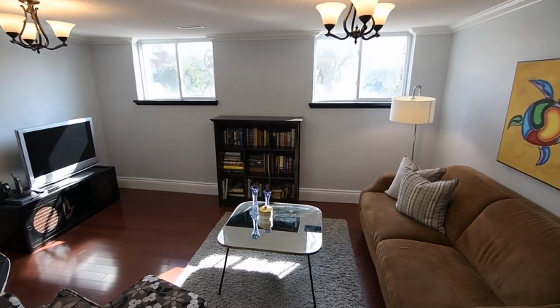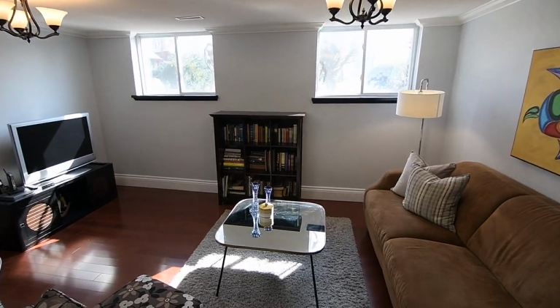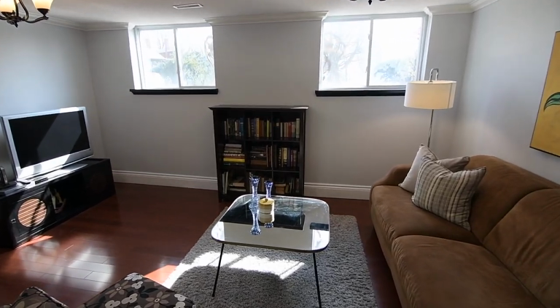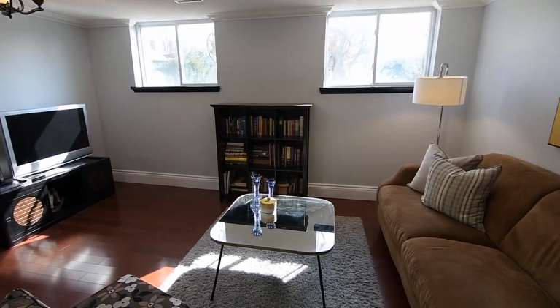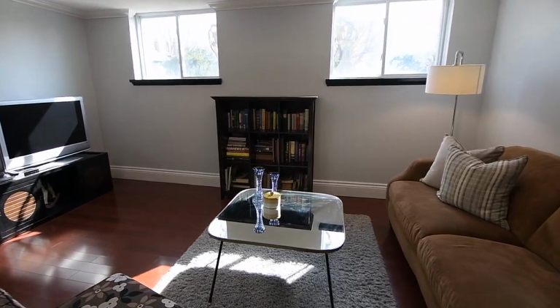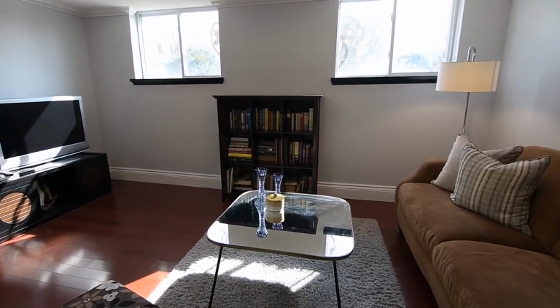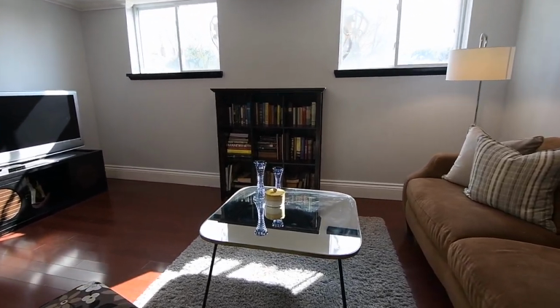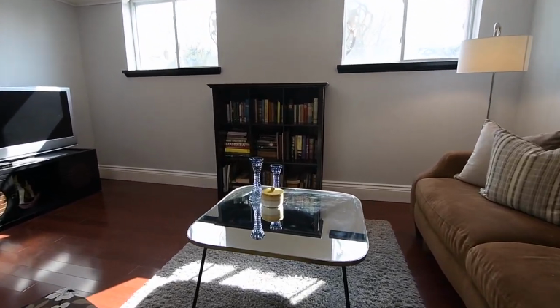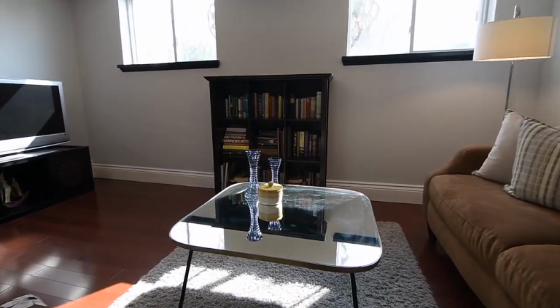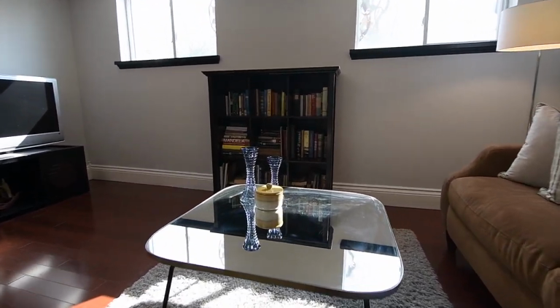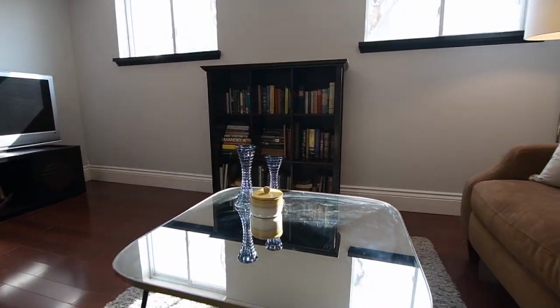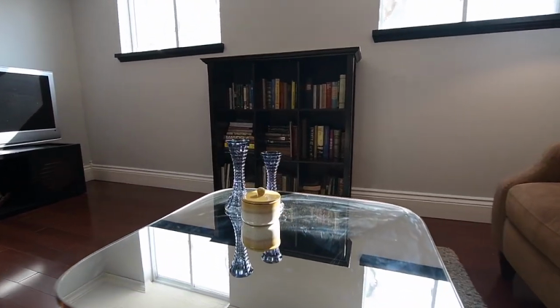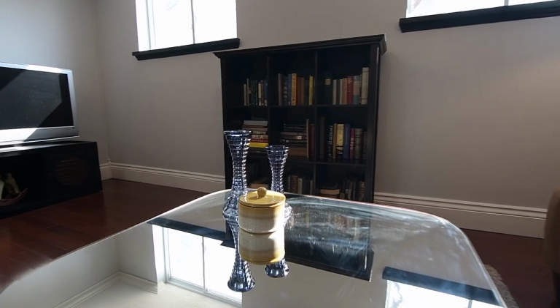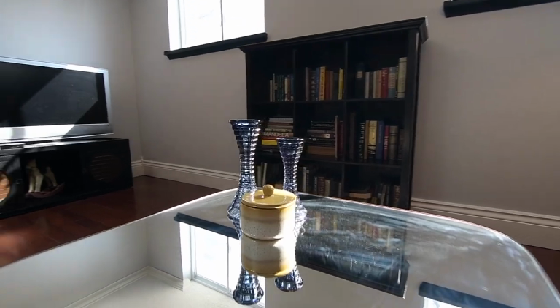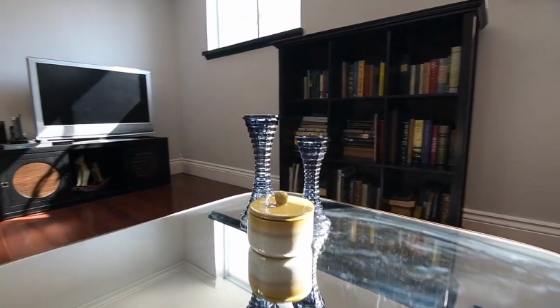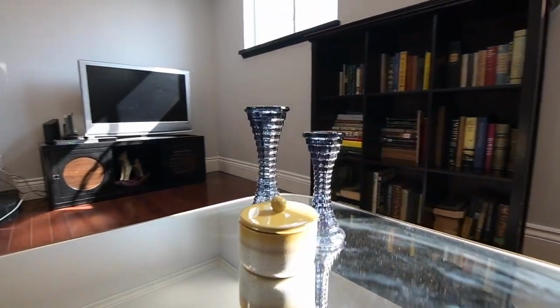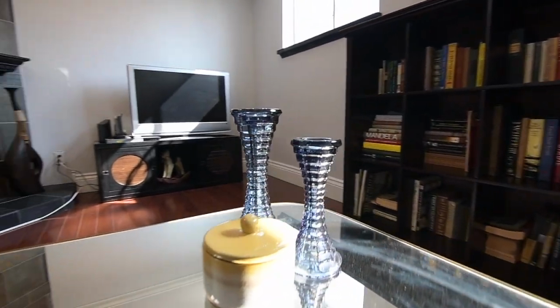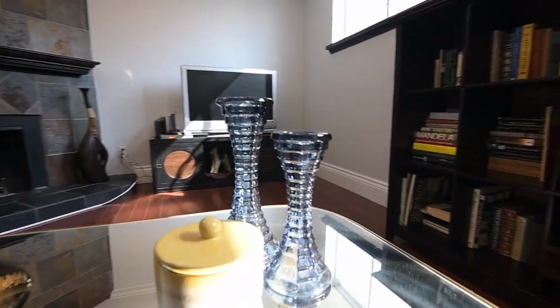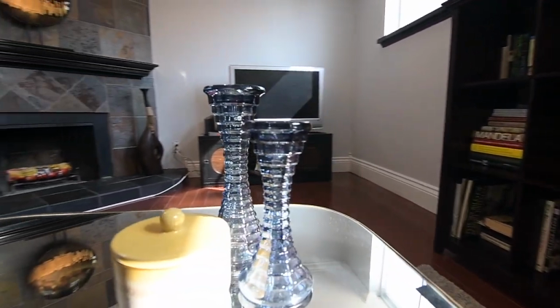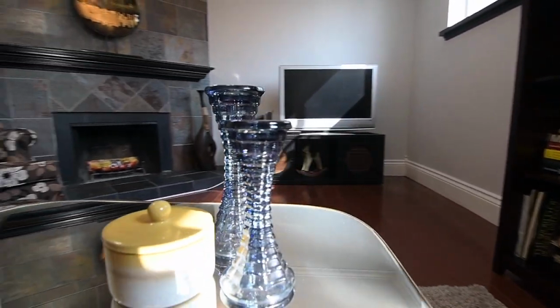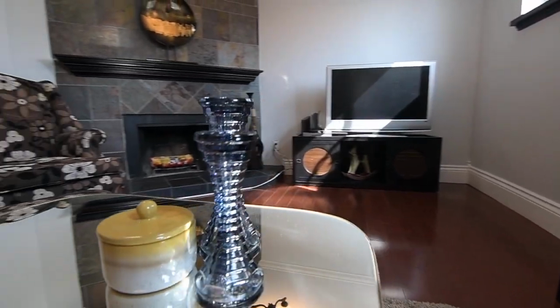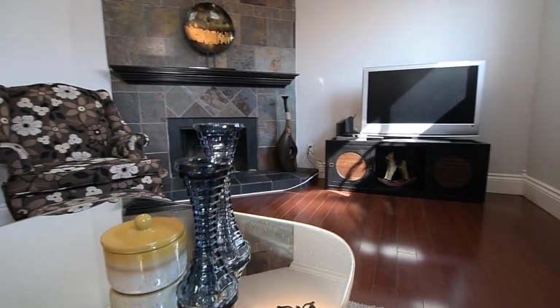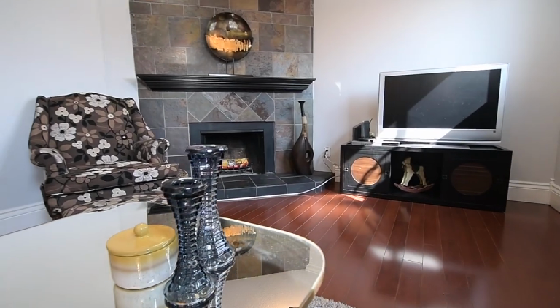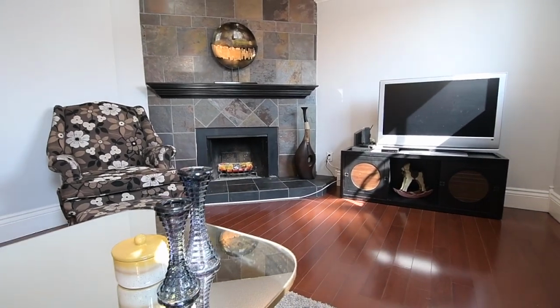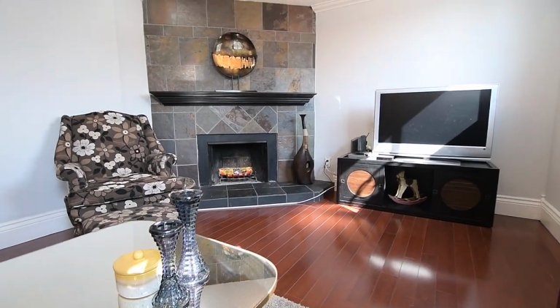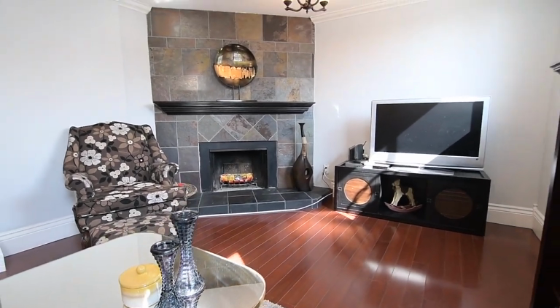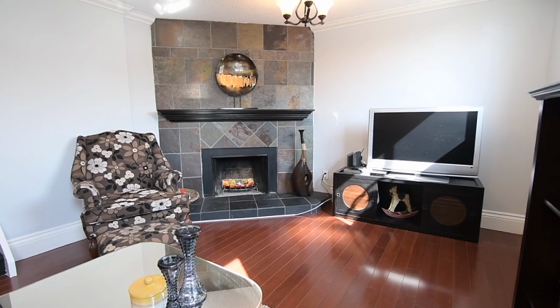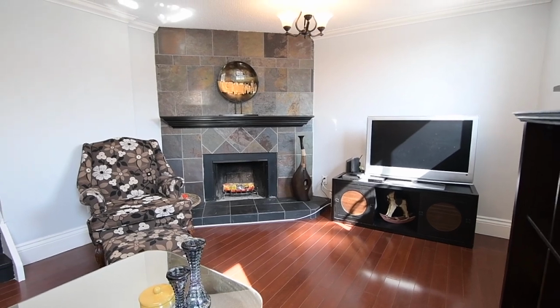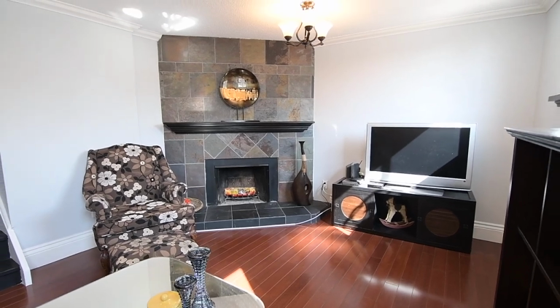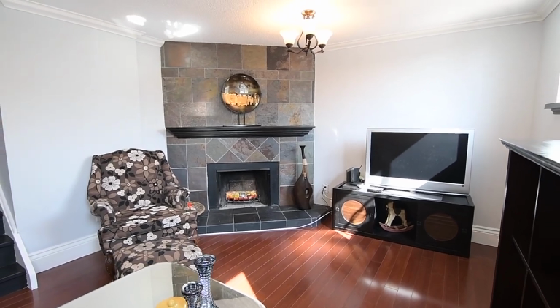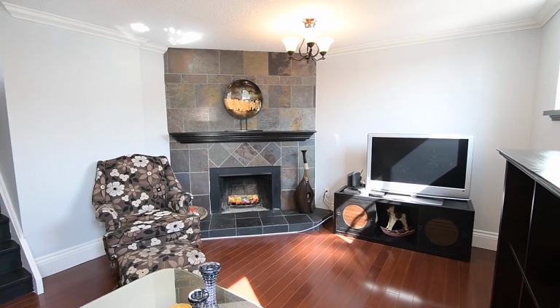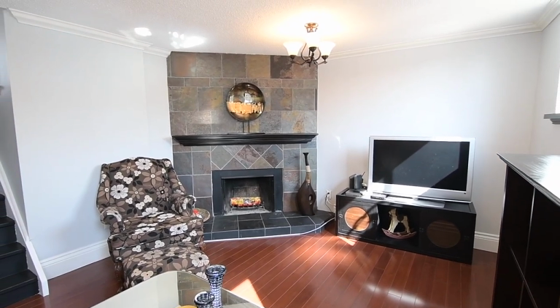The lower level family room has two oversized above-grade windows with south-facing exposures, crown moldings, and the additional warmth of a wood-burning fireplace surrounded by floor-to-ceiling tile.